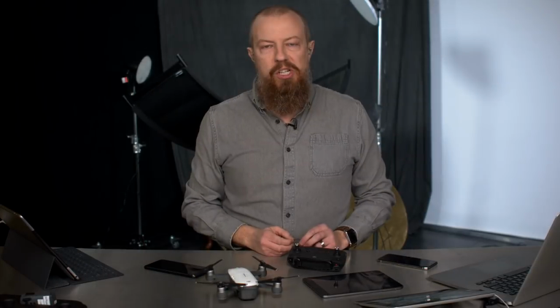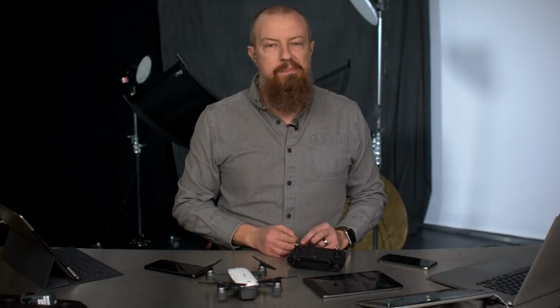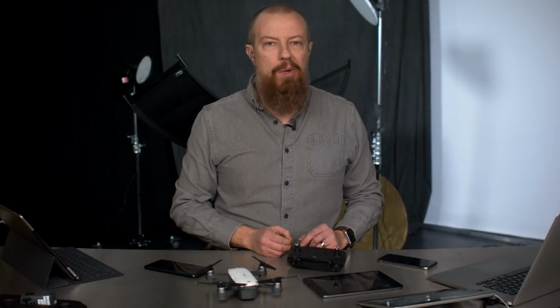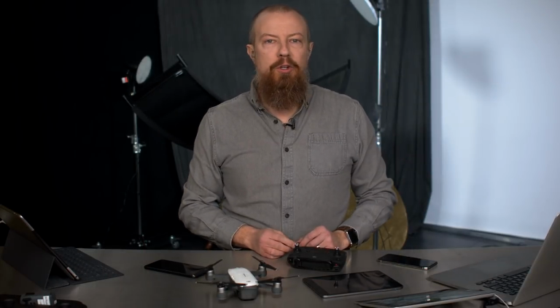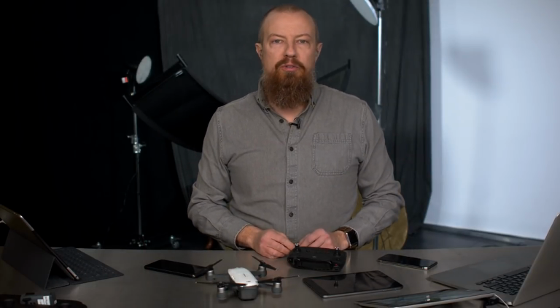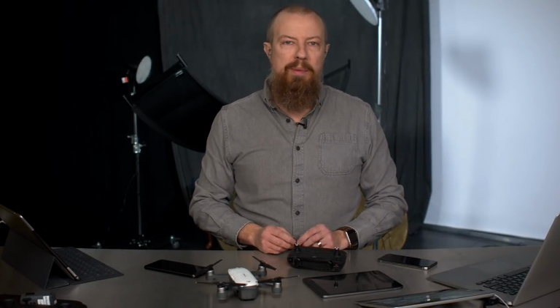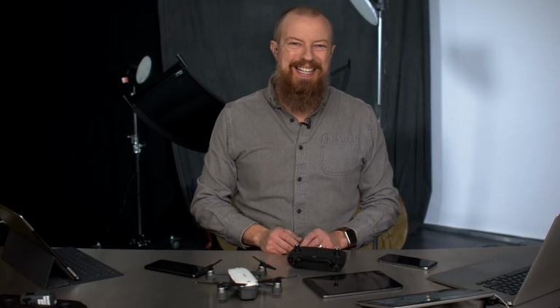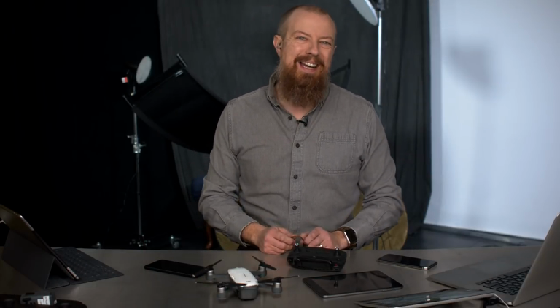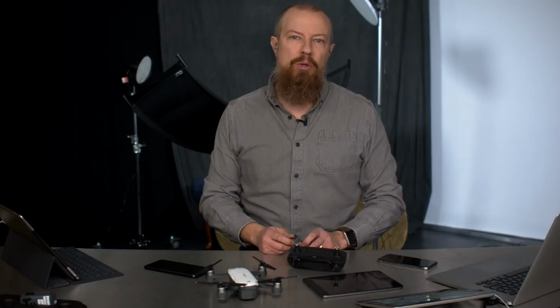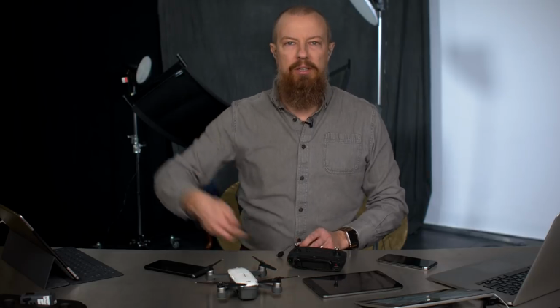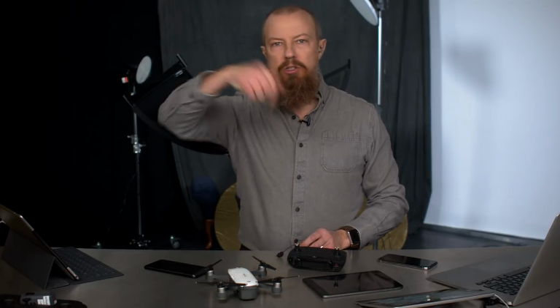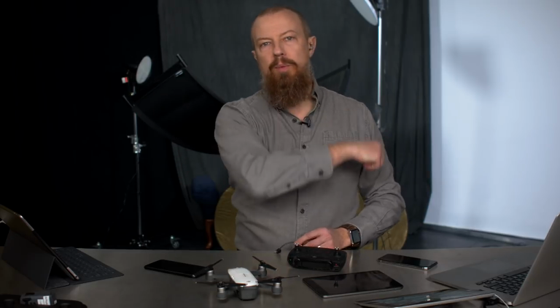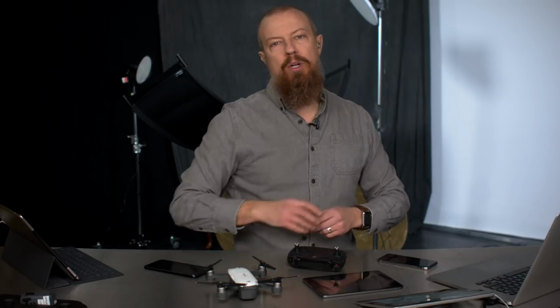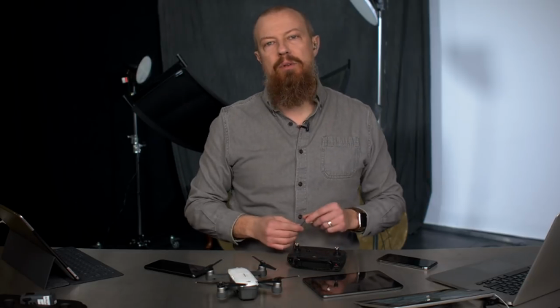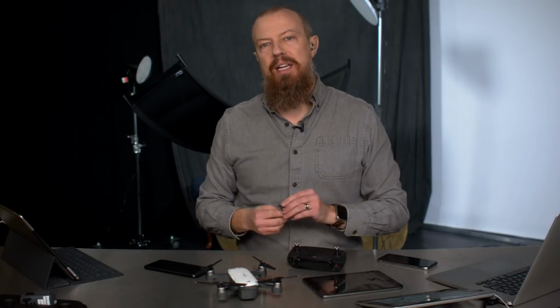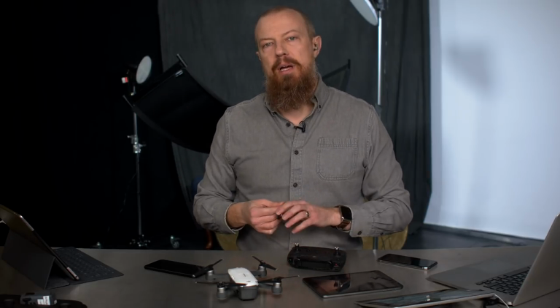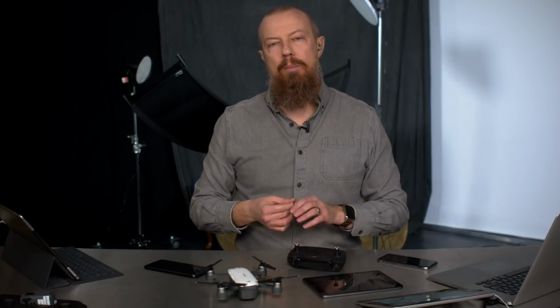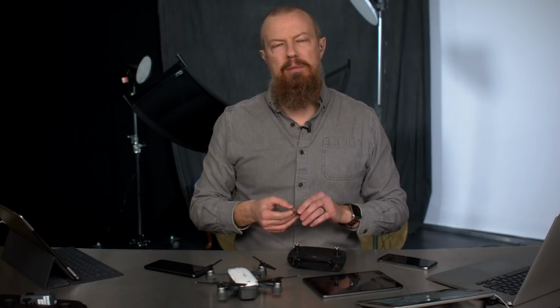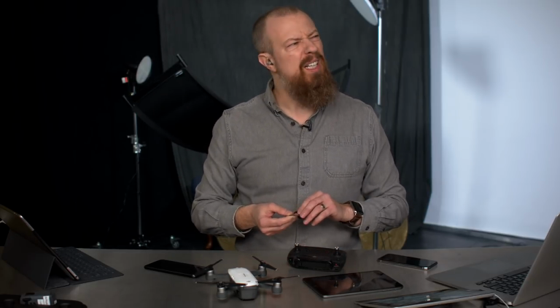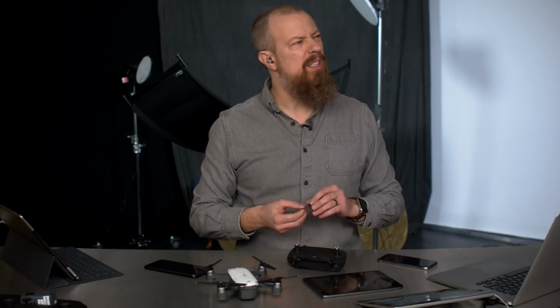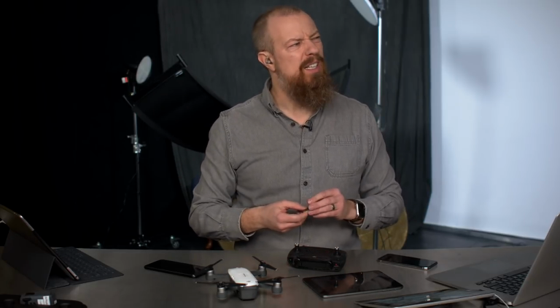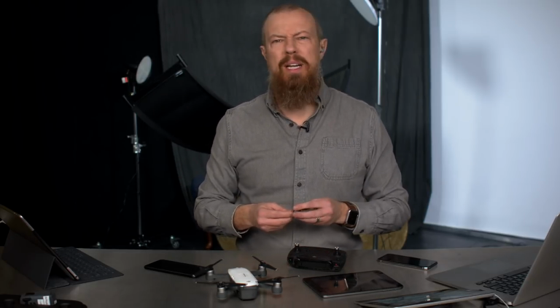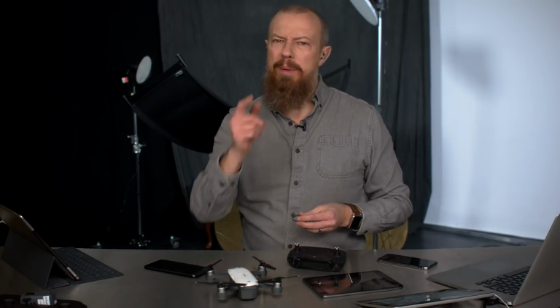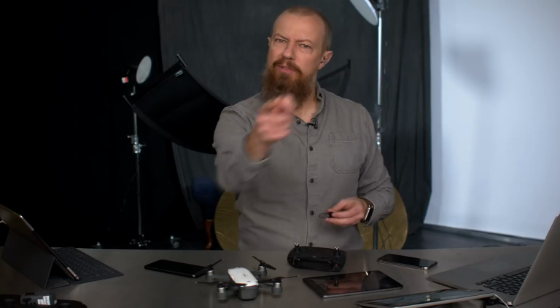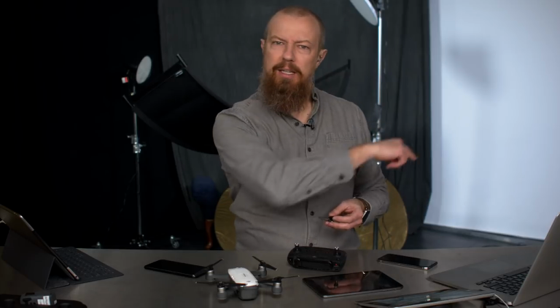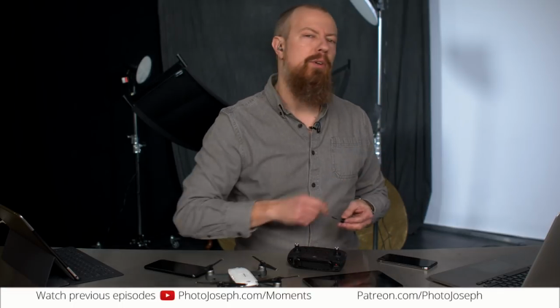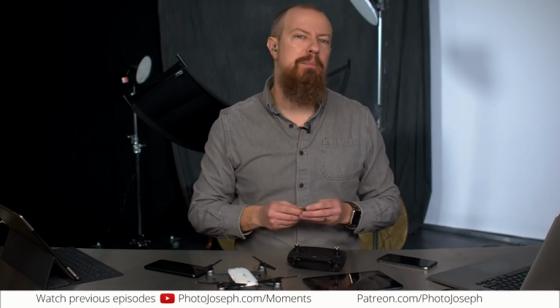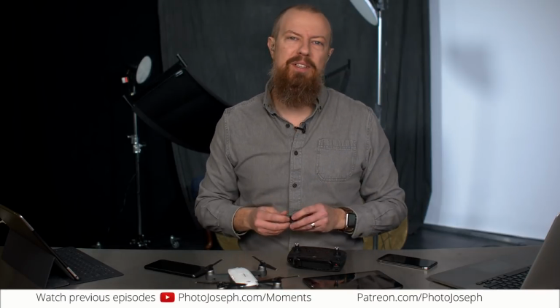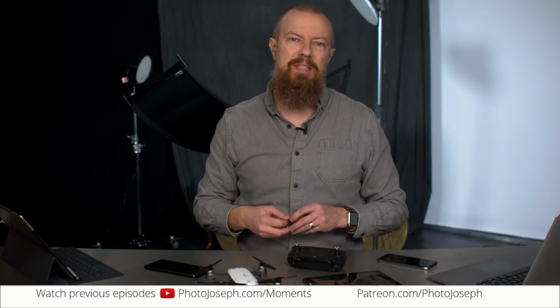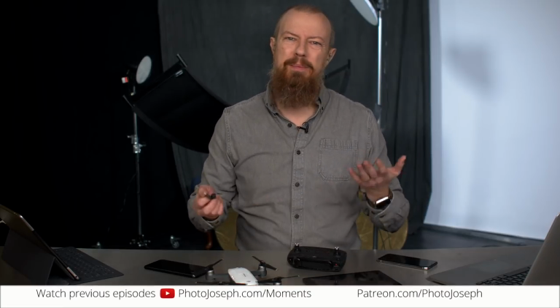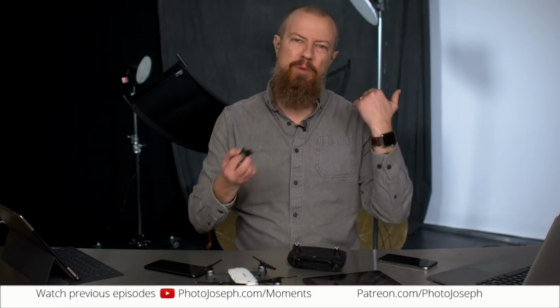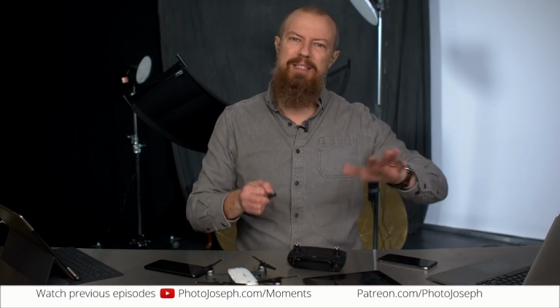Good morning and welcome to PhotoJoseph's Photo Moment. This is a live show here on YouTube, every Monday, Wednesday, and Friday at 9:30 a.m. Pacific time. Getting ahead of myself — I used to do this show every day, but now it's every third day, or whatever it is, you get the idea.